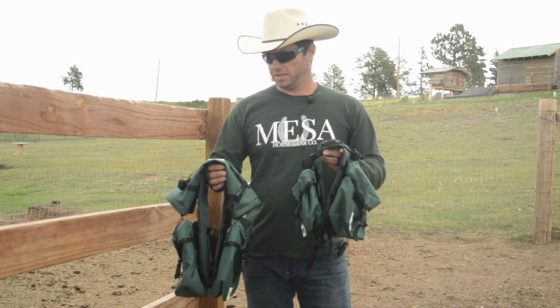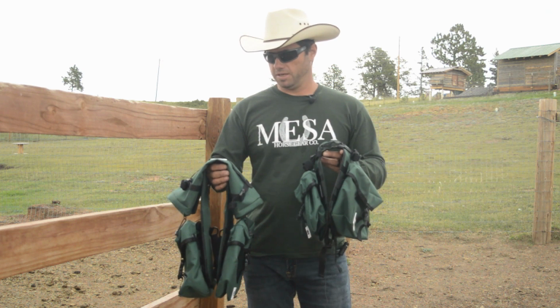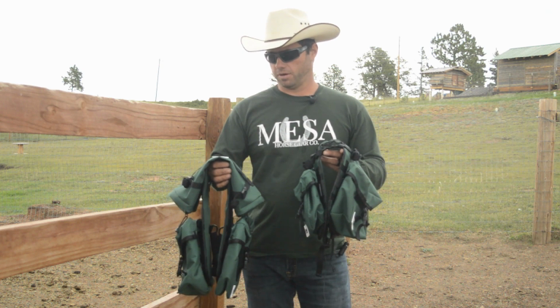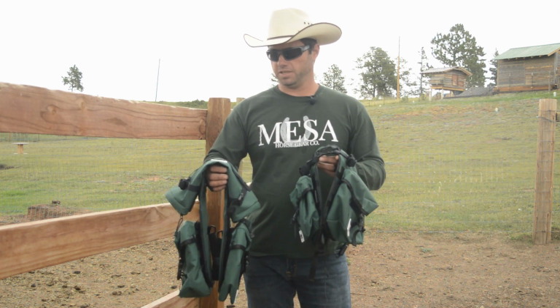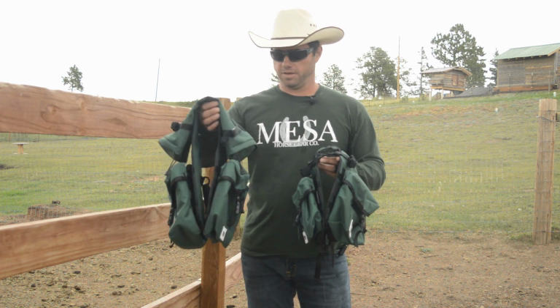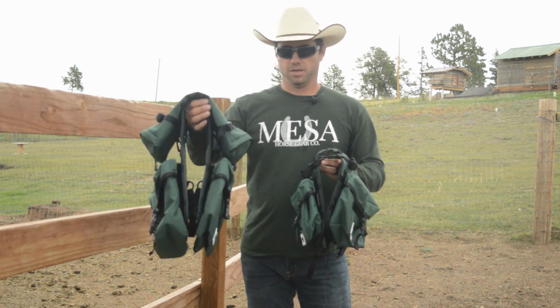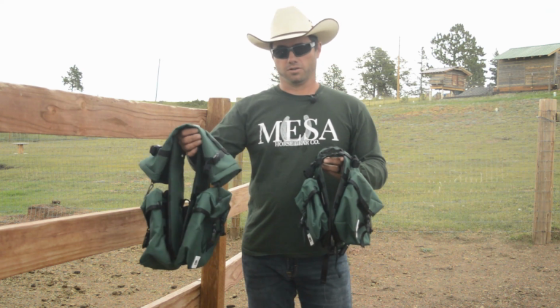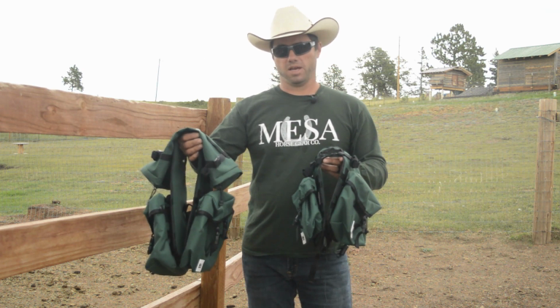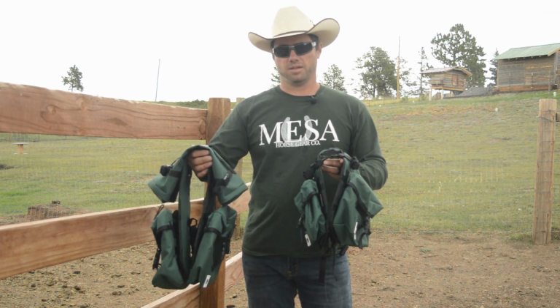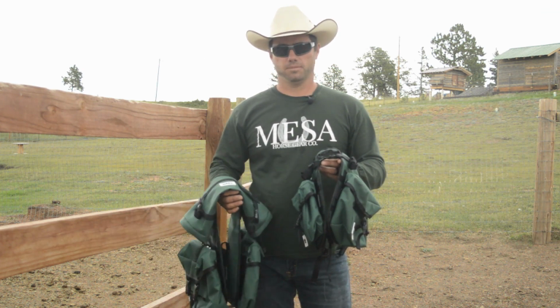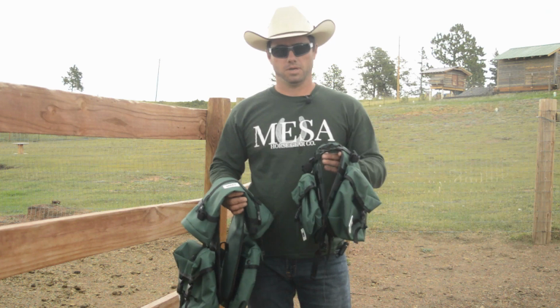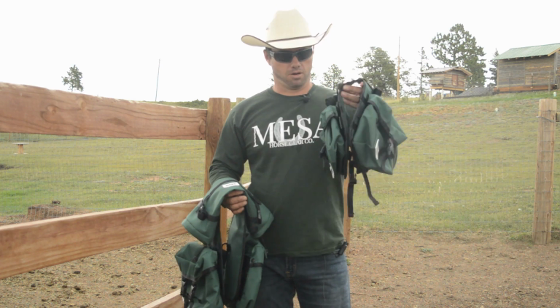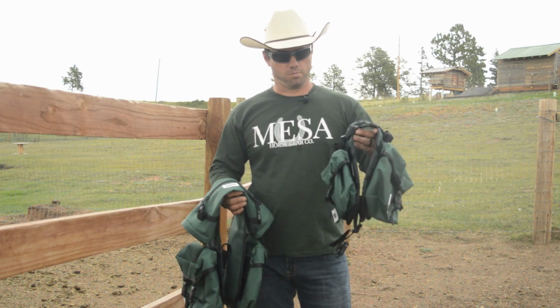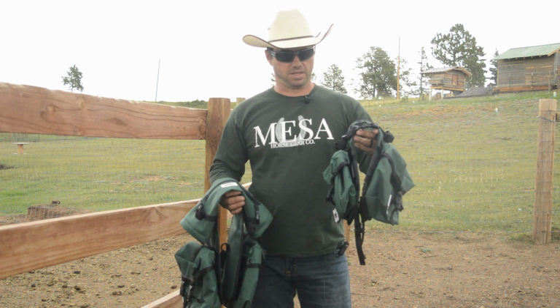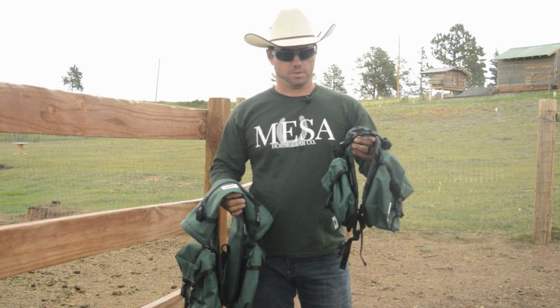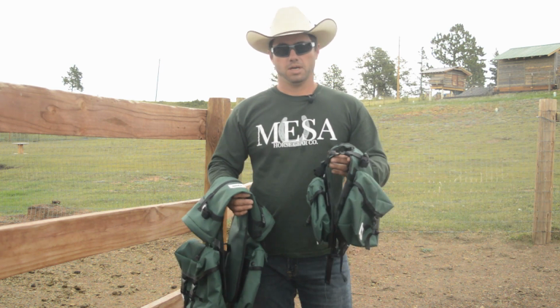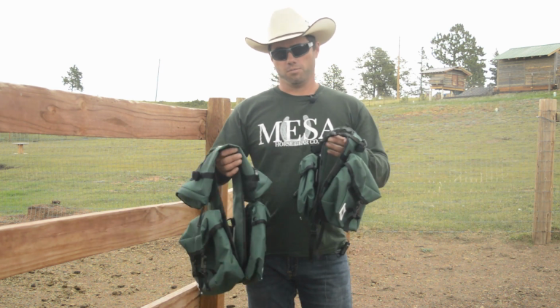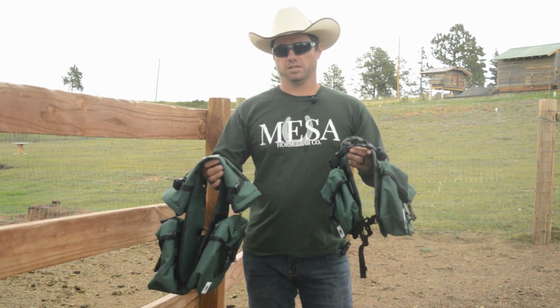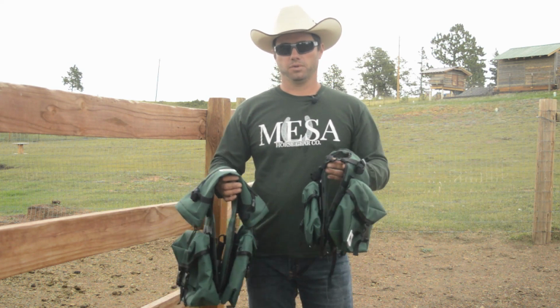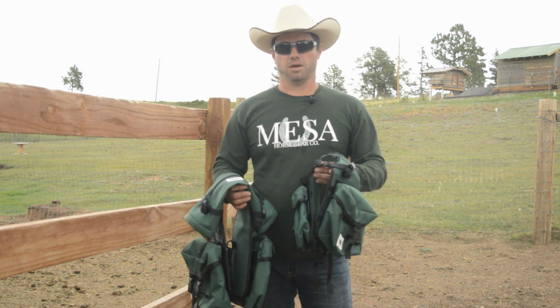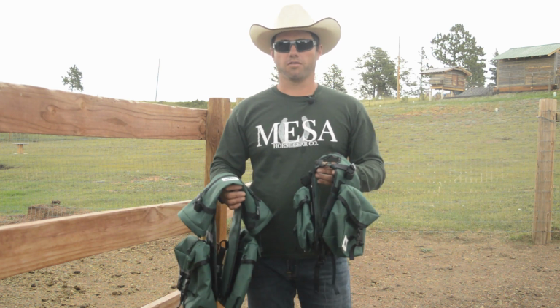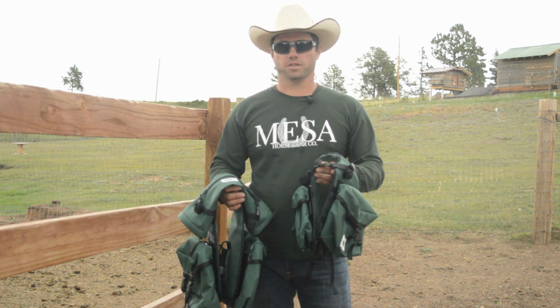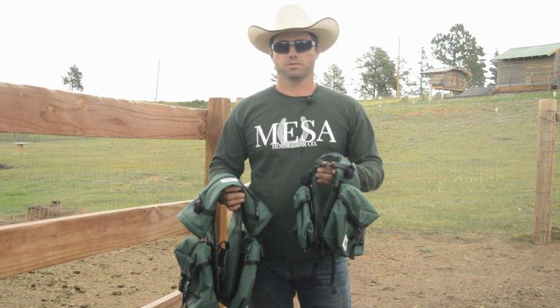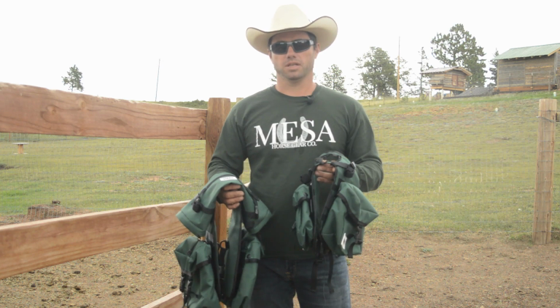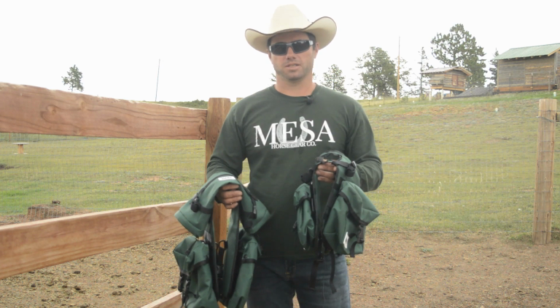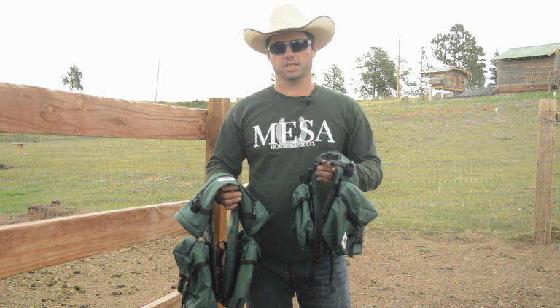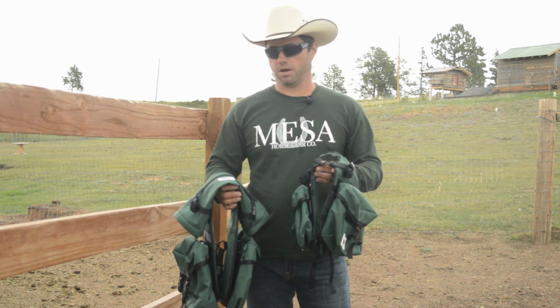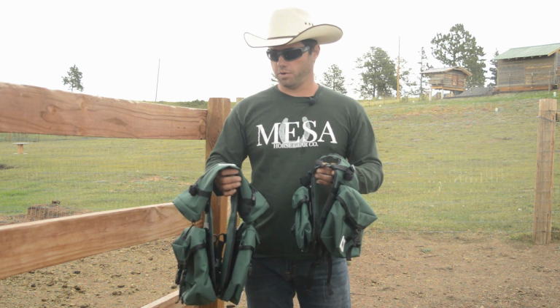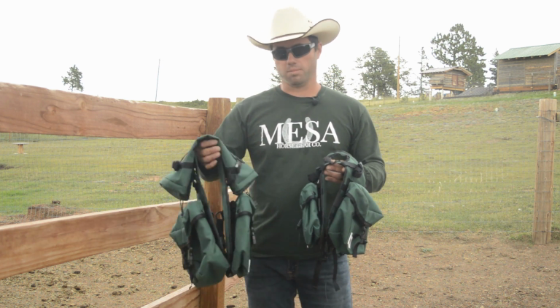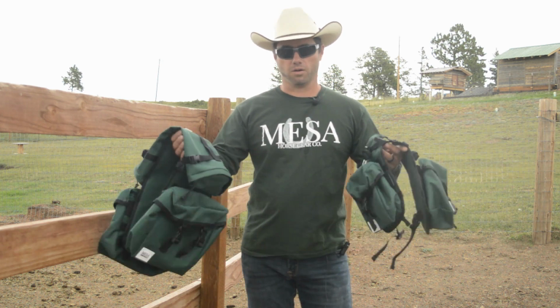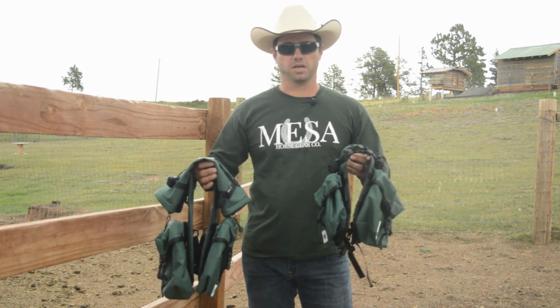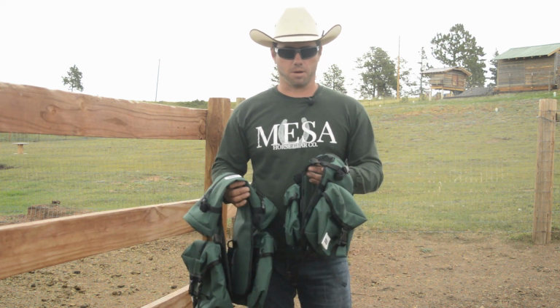Basically, our complete set is our saddle bag set and our horn bag set. If you buy it as the complete set, we offer it at a slight discount as opposed to buying all these items separate.